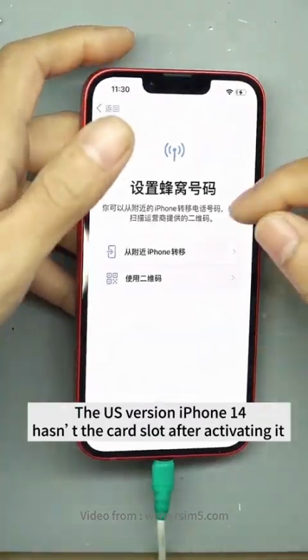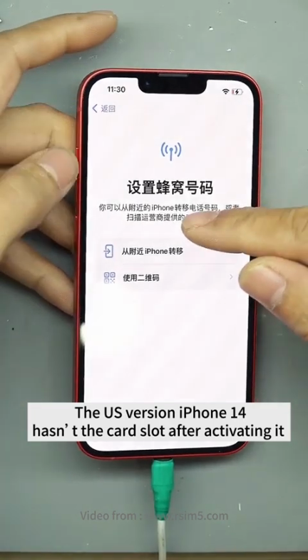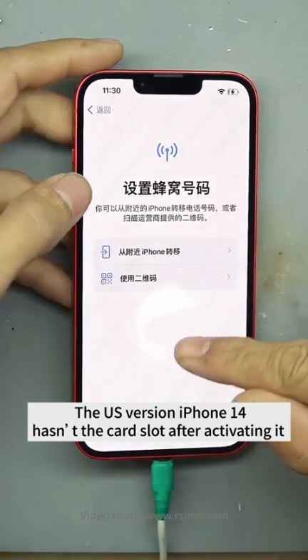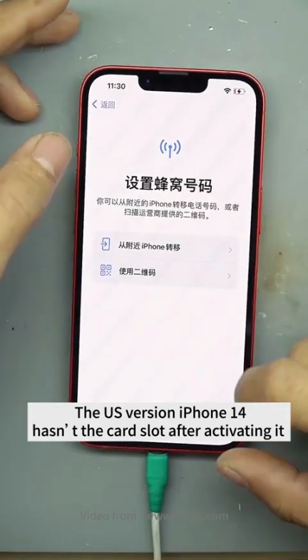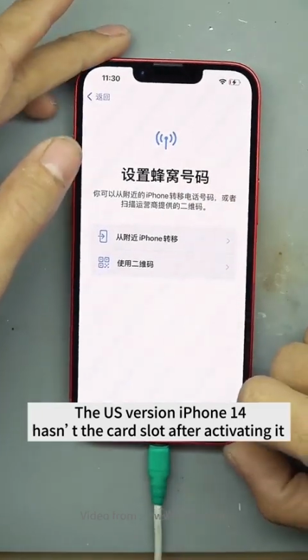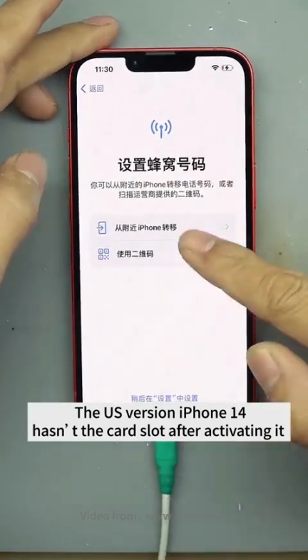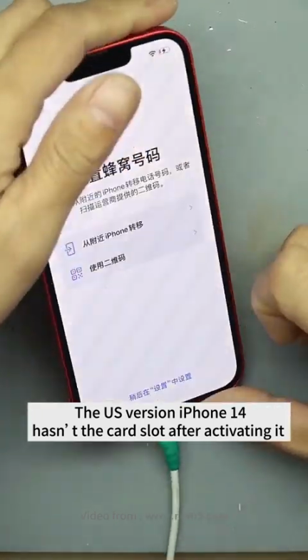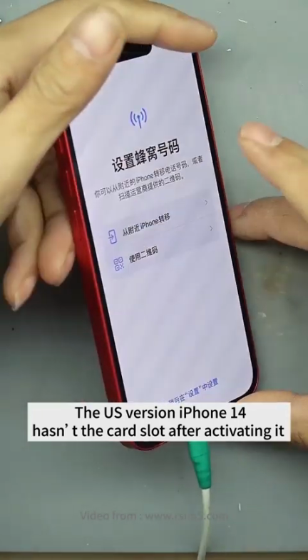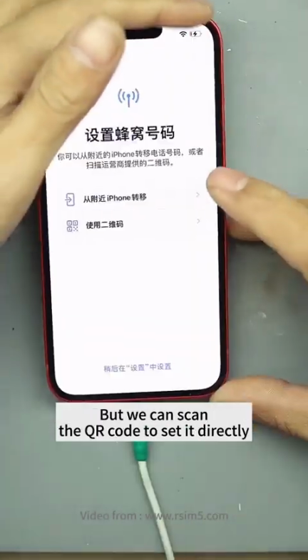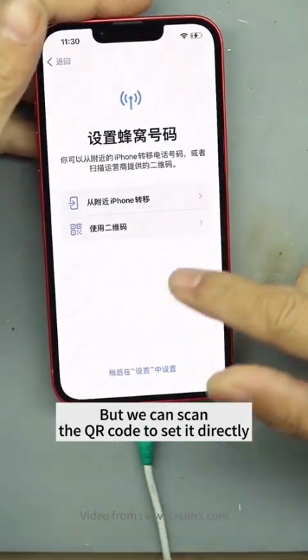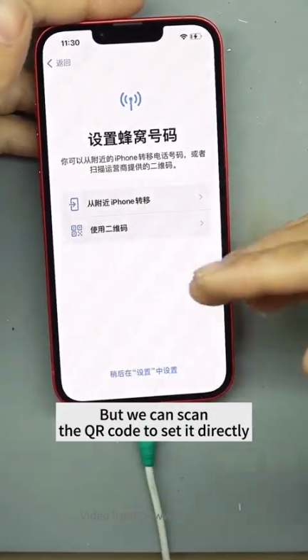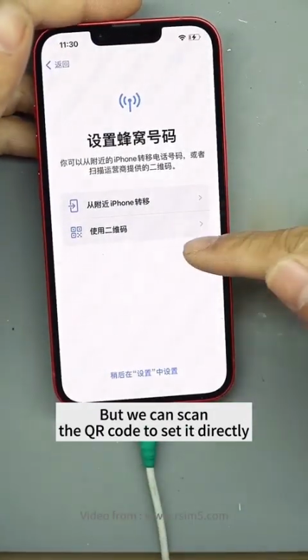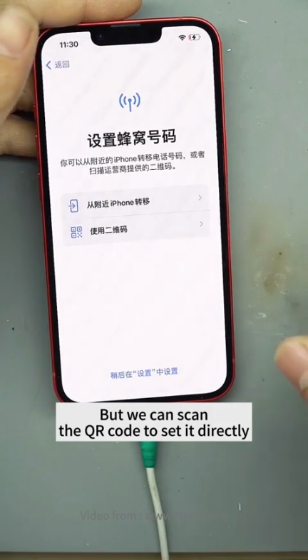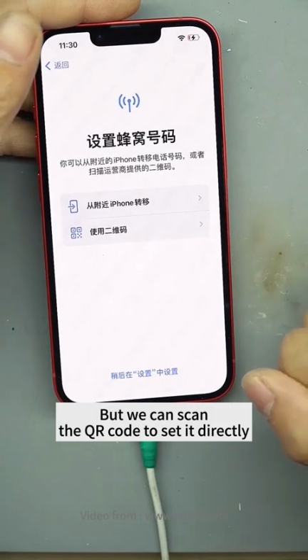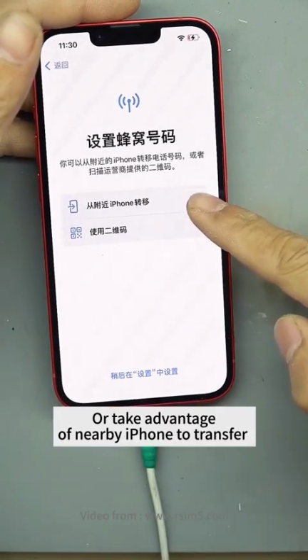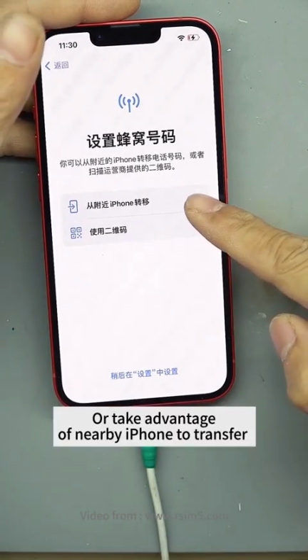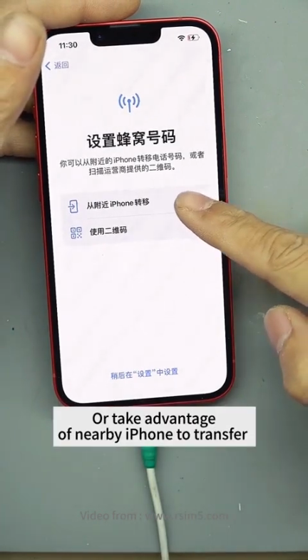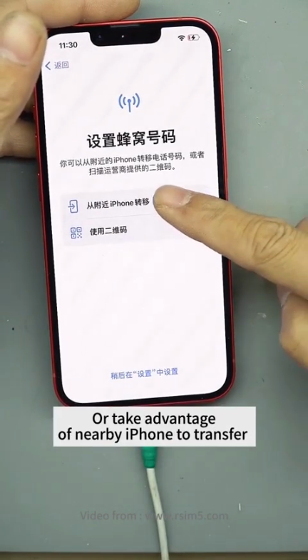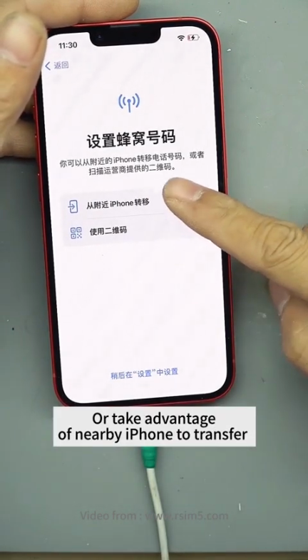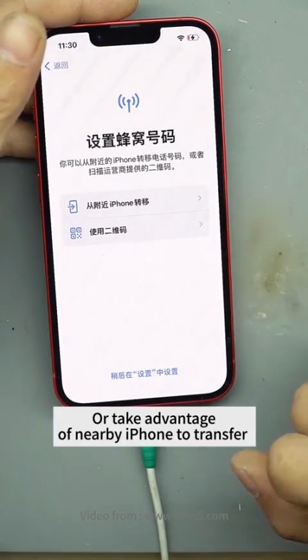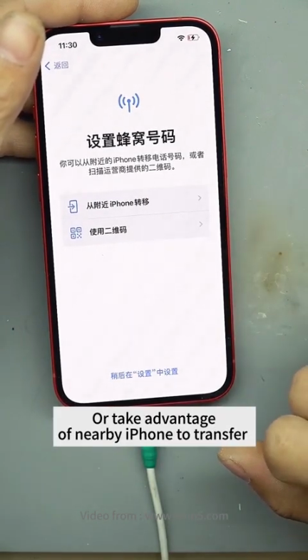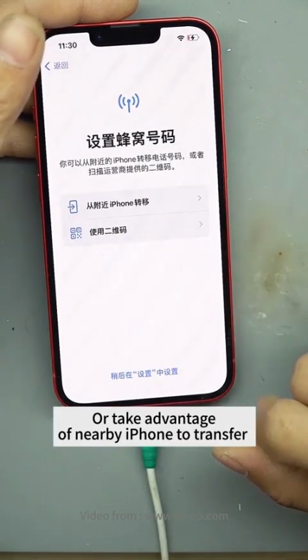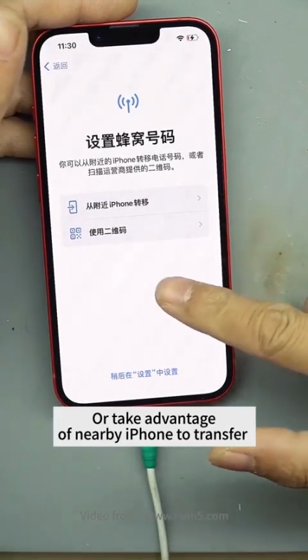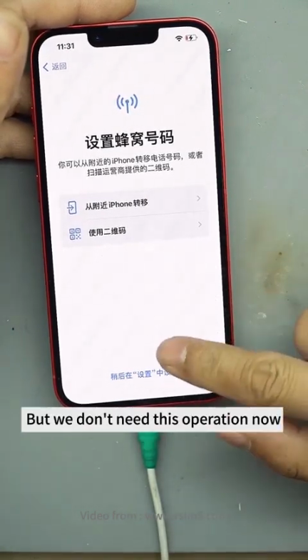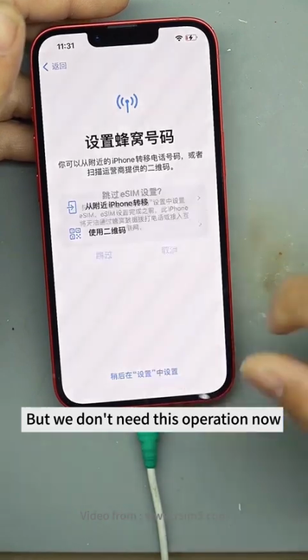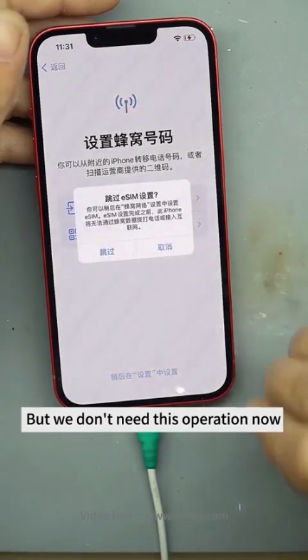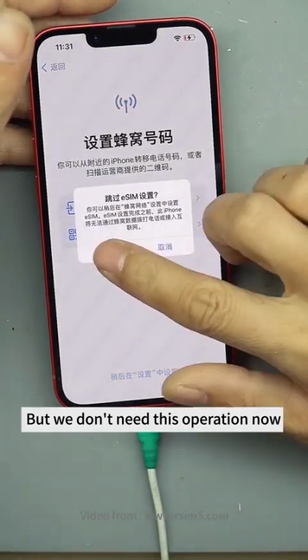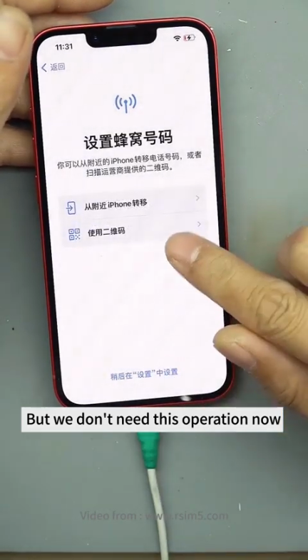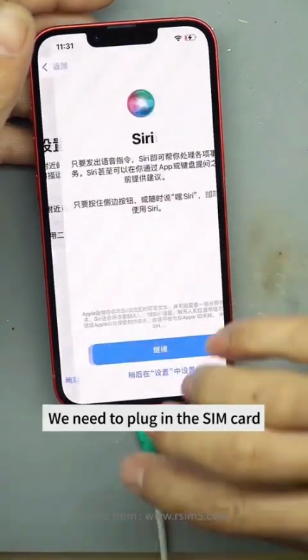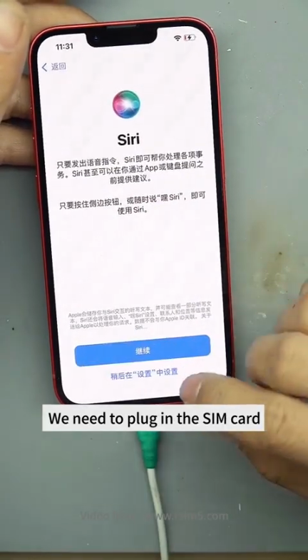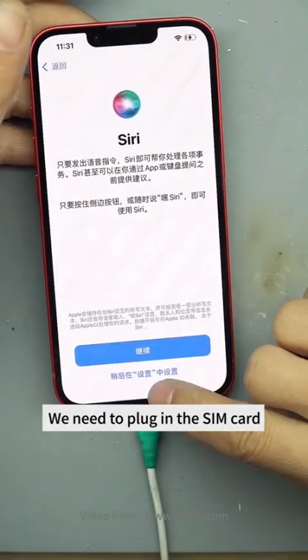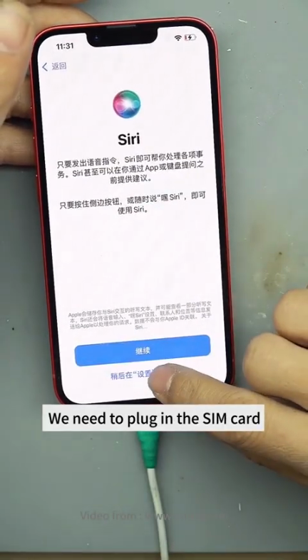The U.S. version iPhone 14 has the card slot after activating it, but we can scan the QR code to set it directly, or take advantage of a nearby iPhone to transfer. But we don't need this operation now — we need to plug in the SIM card.